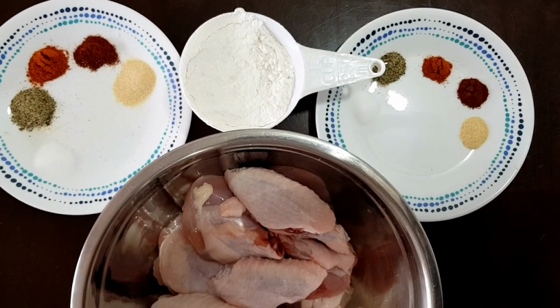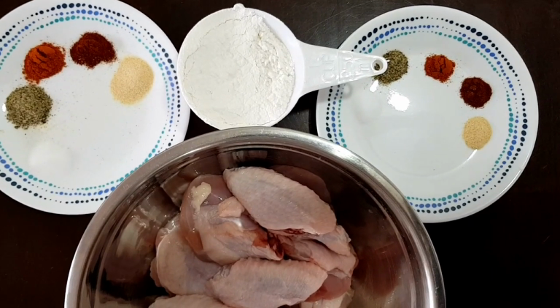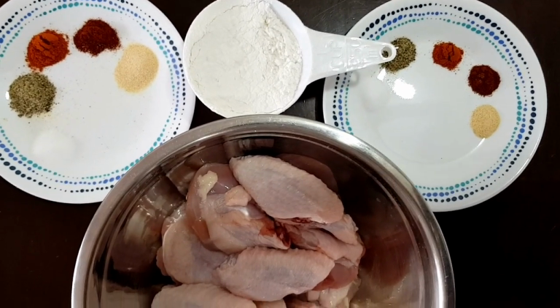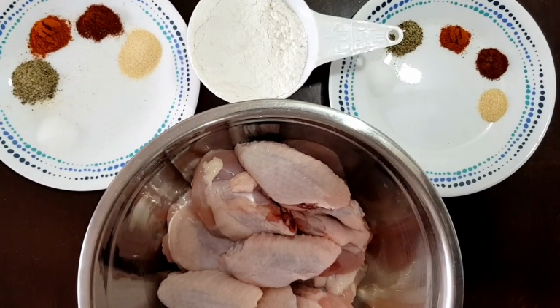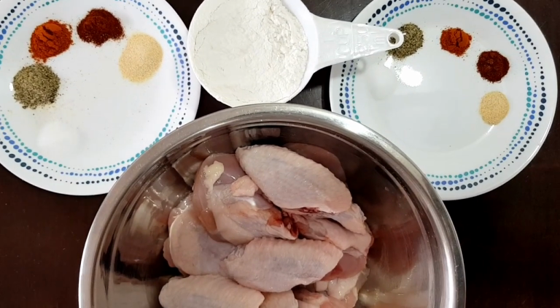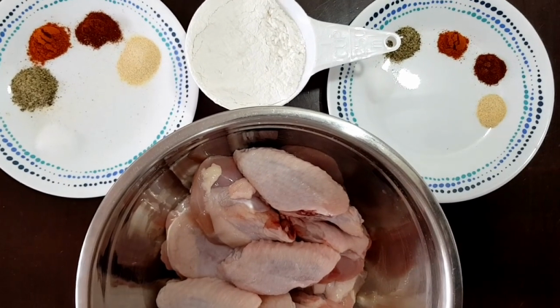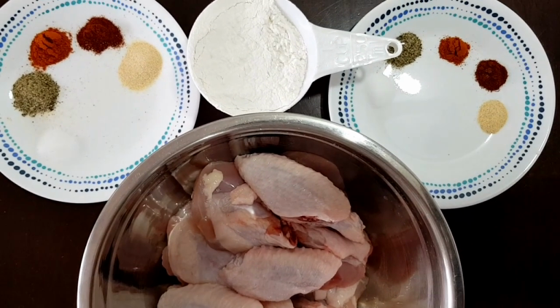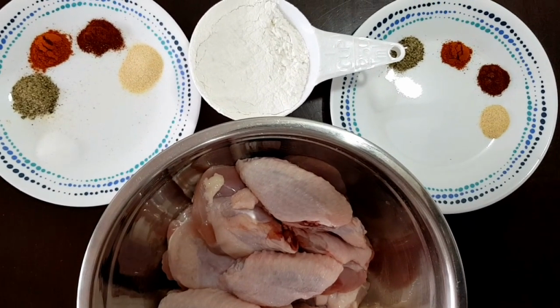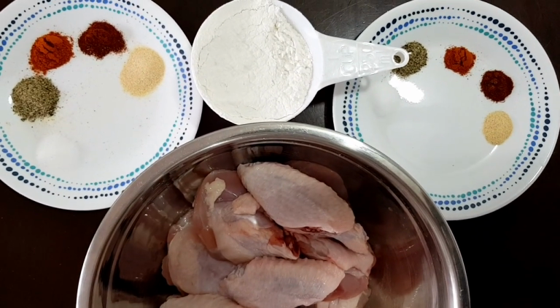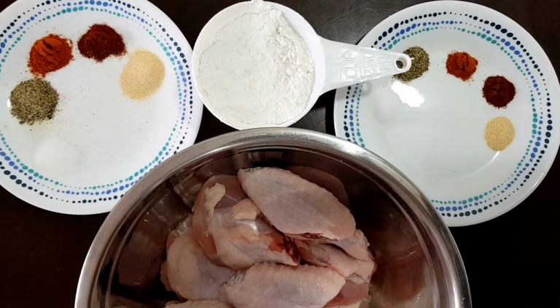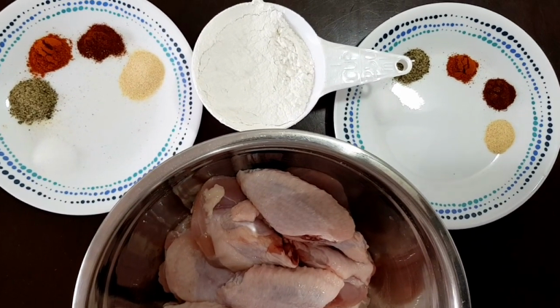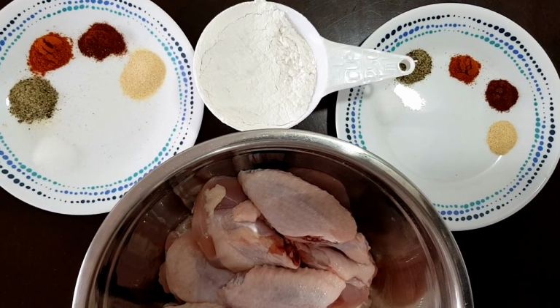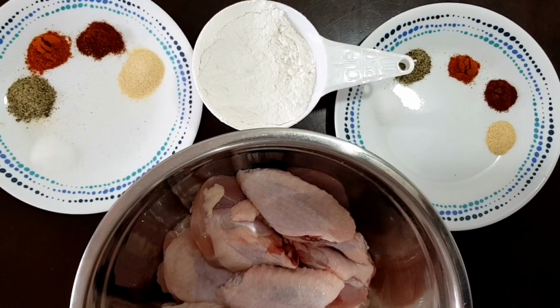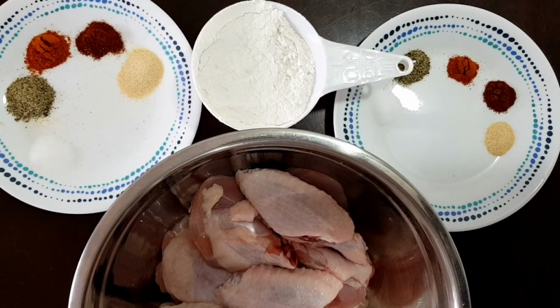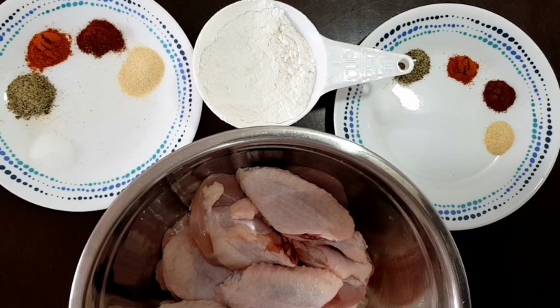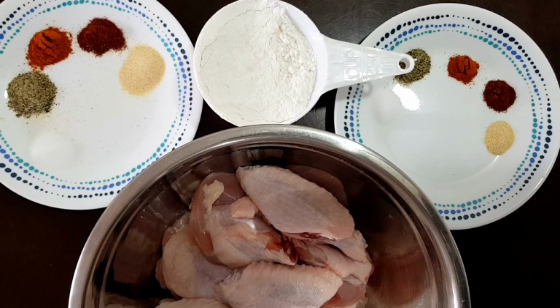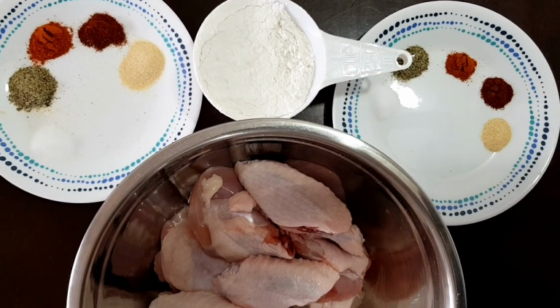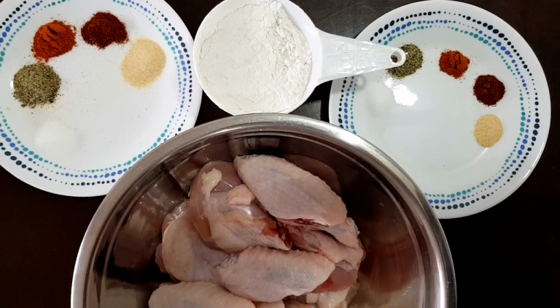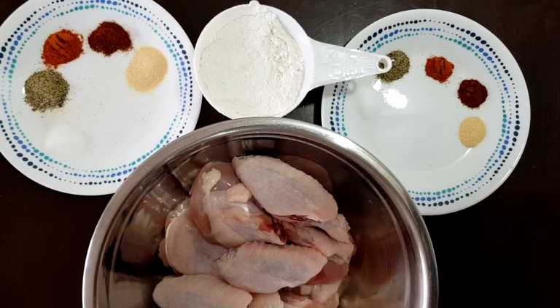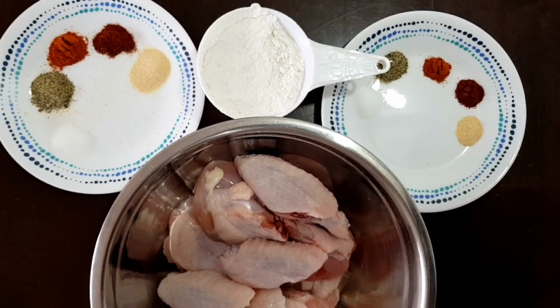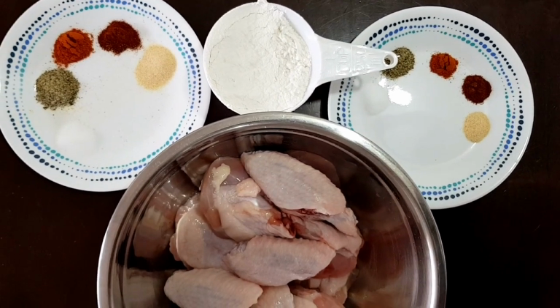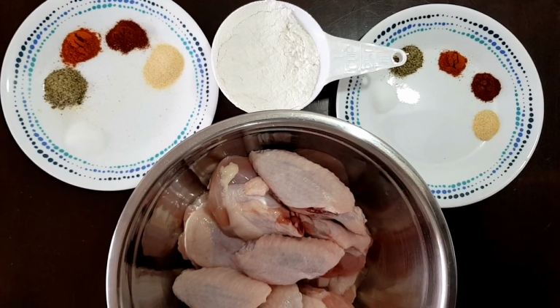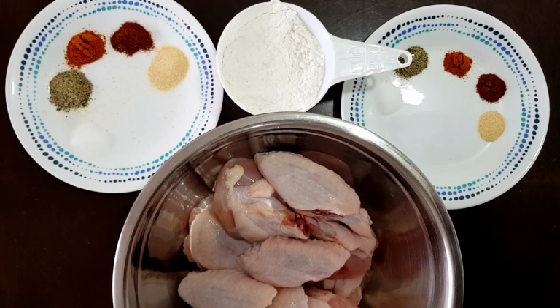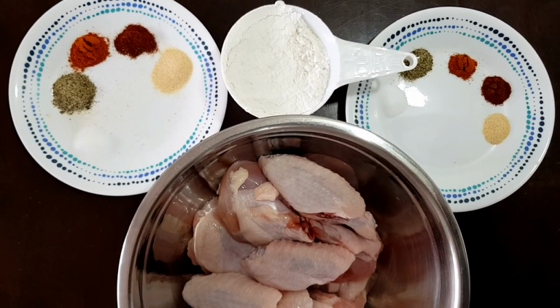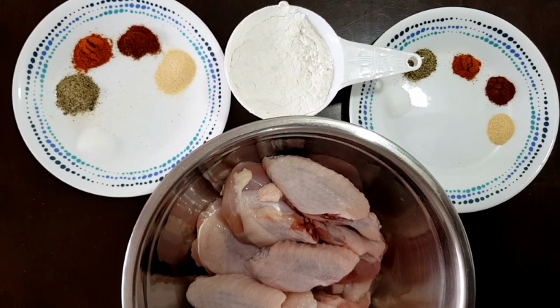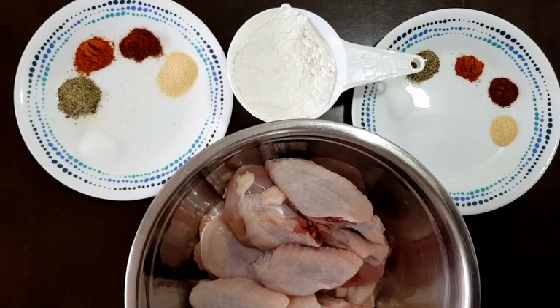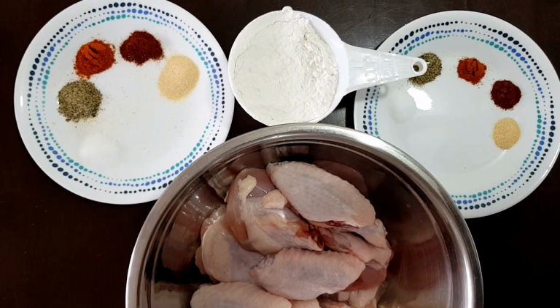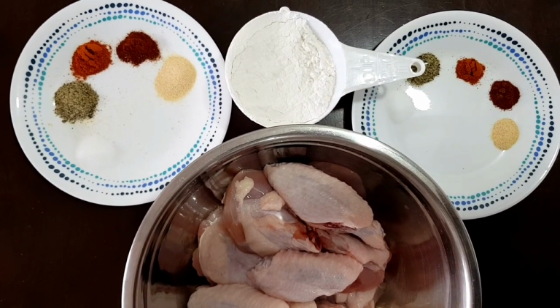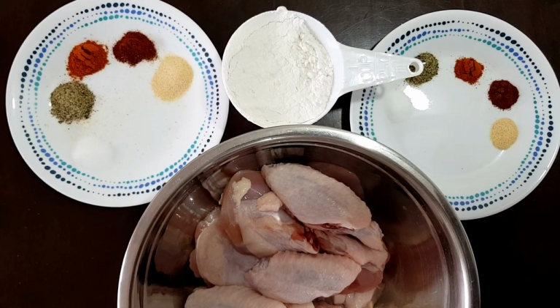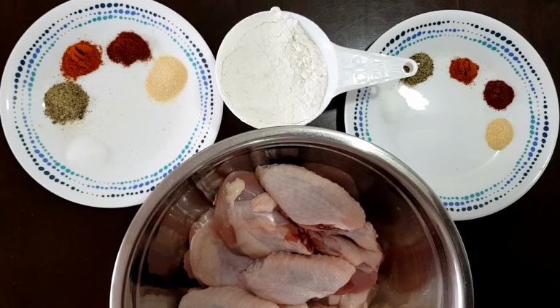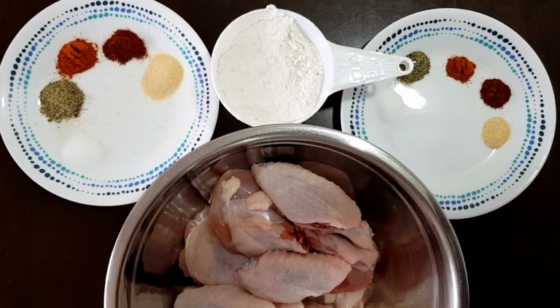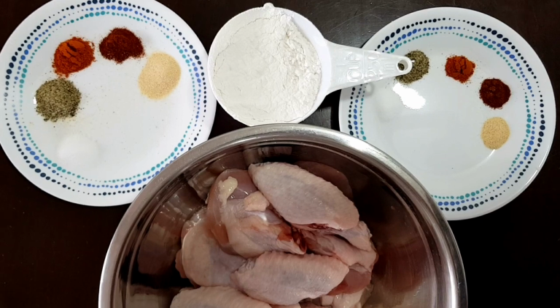Hi everyone! Welcome back sa kasina ni Zeta! Today, magluluto tayo ng chicken wings and gagawa tayo ng tatlong flavors ng ating chicken wings.